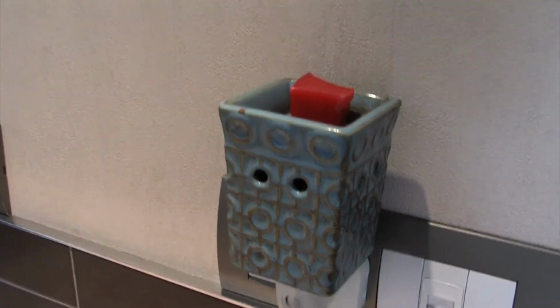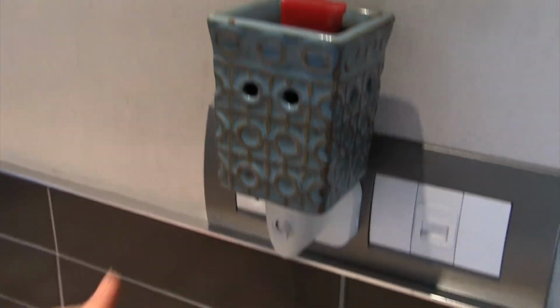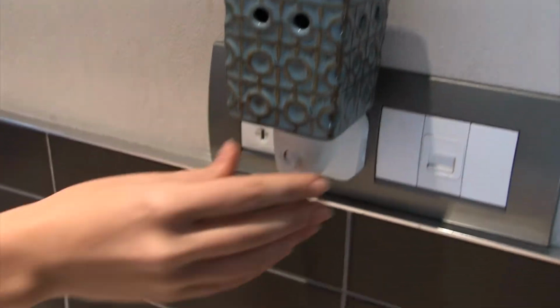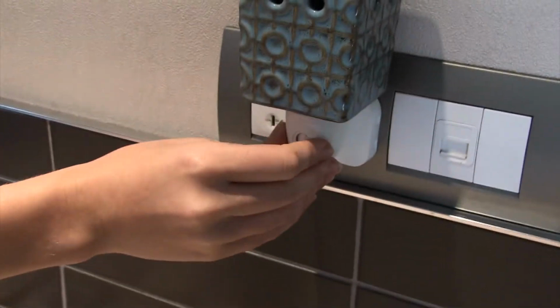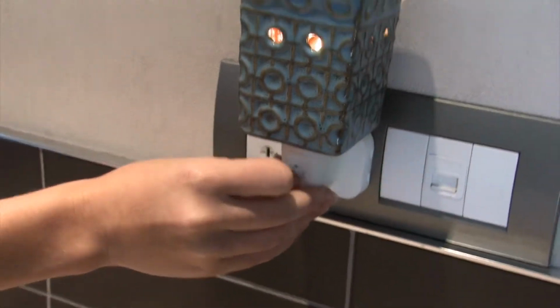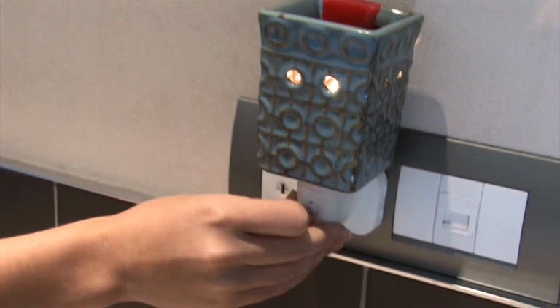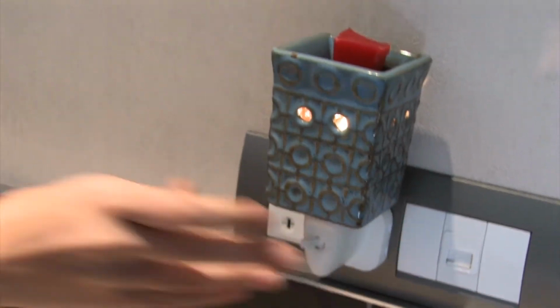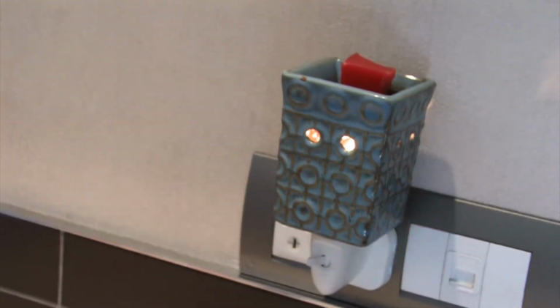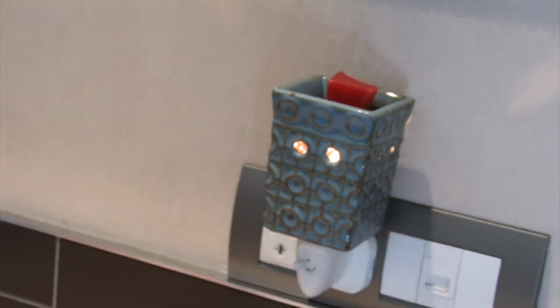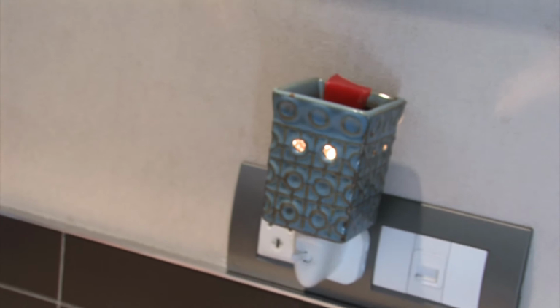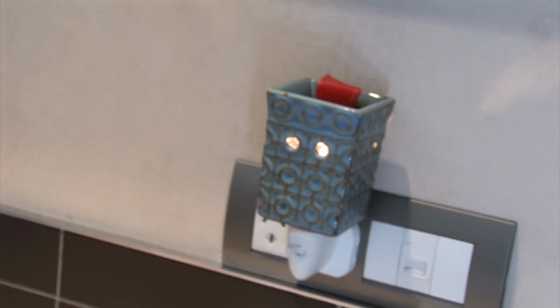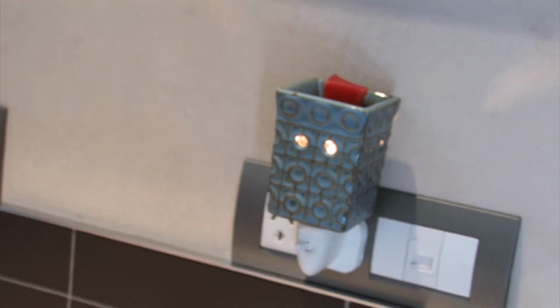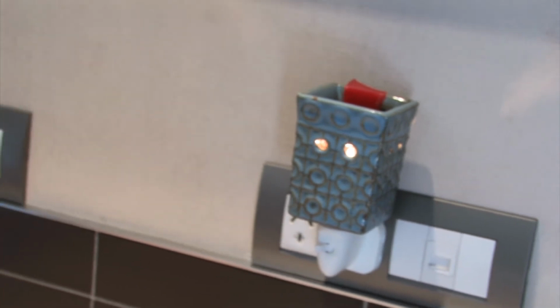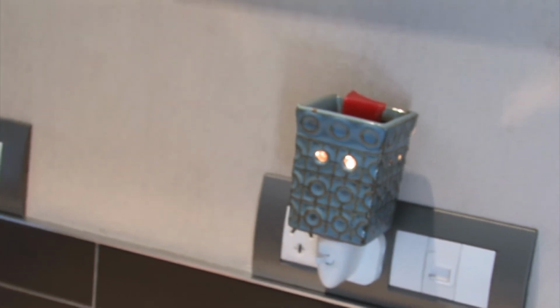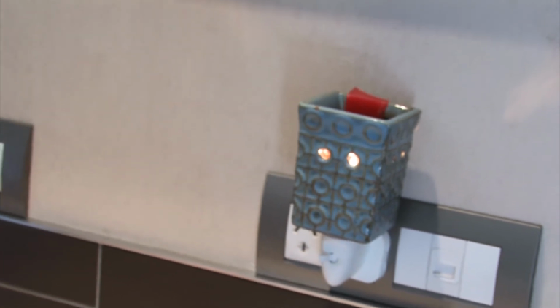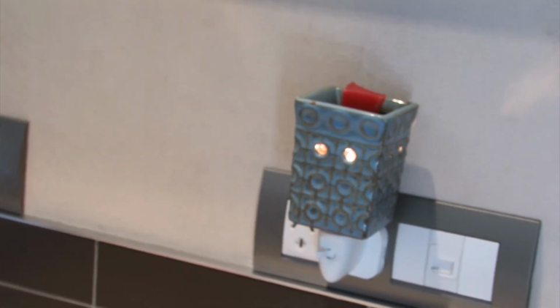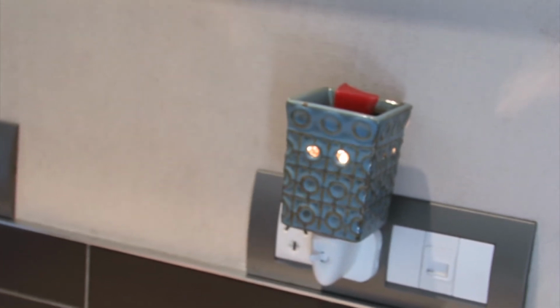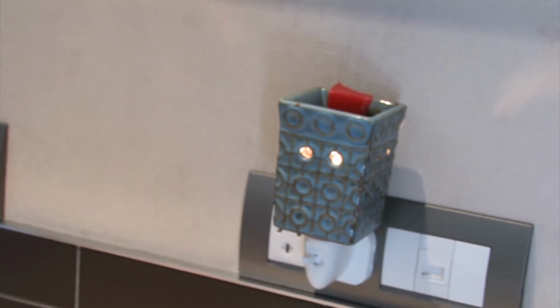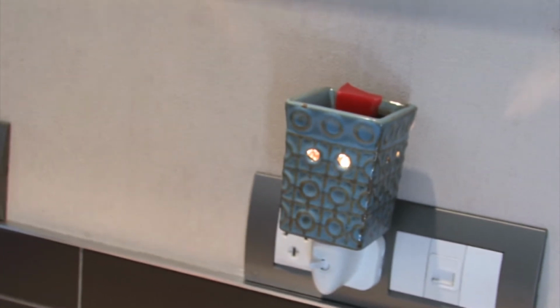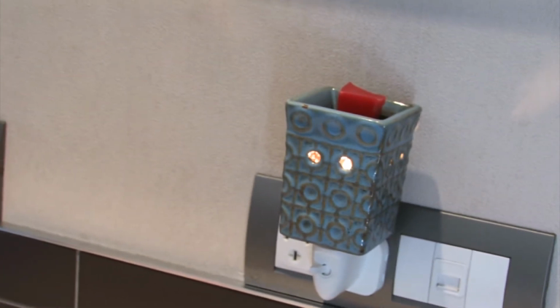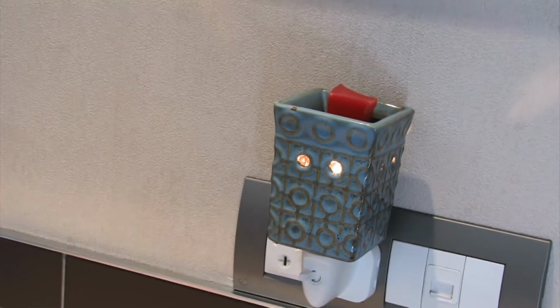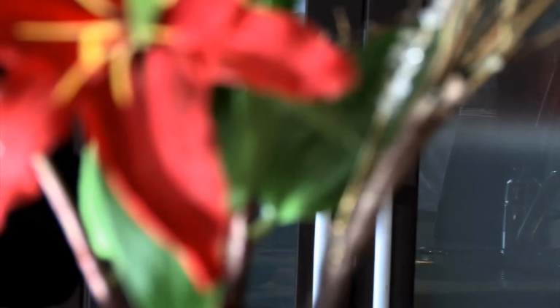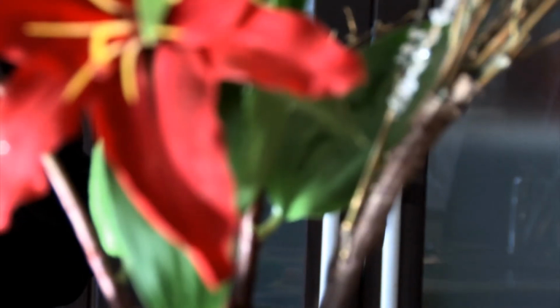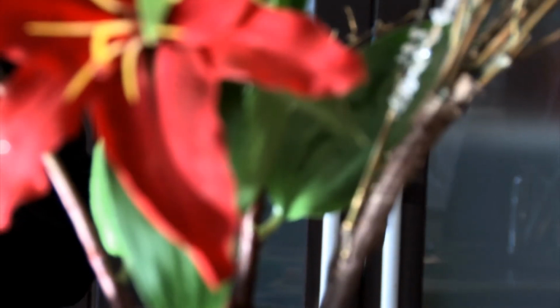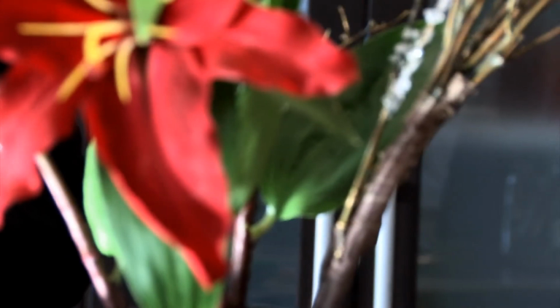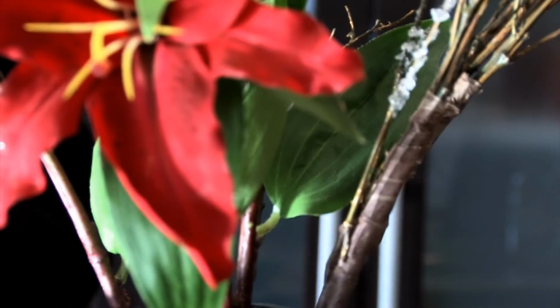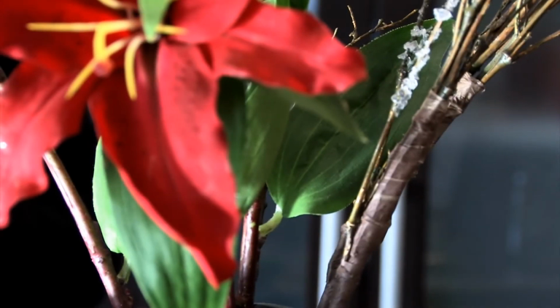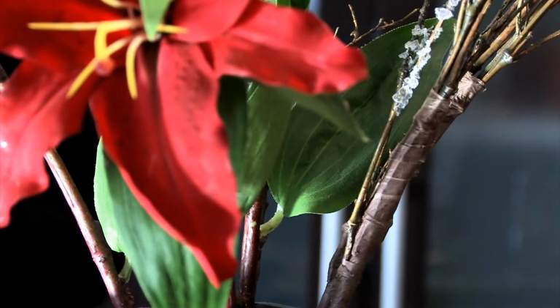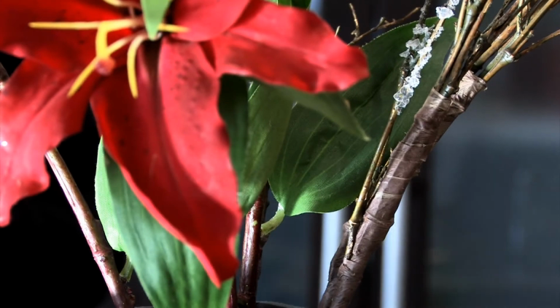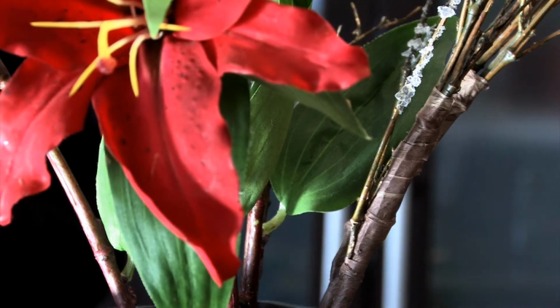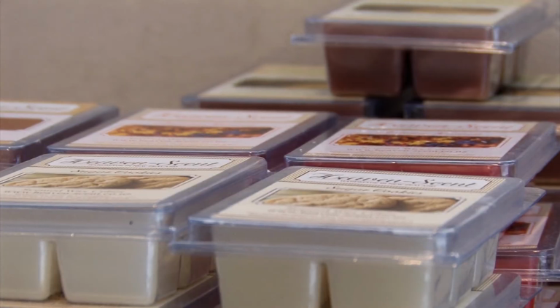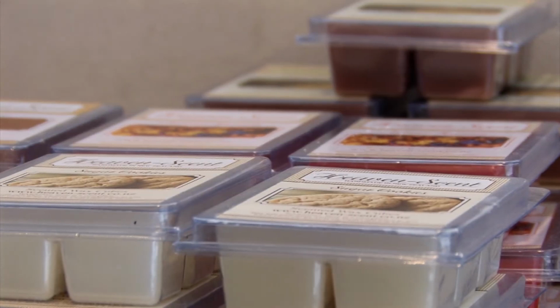Switch on and within 30 minutes the cube will melt, releasing the fragrance into your home. The plug-in is perfectly suited to smaller rooms like your bathroom or kitchen.